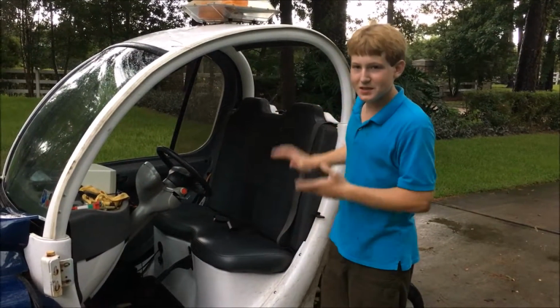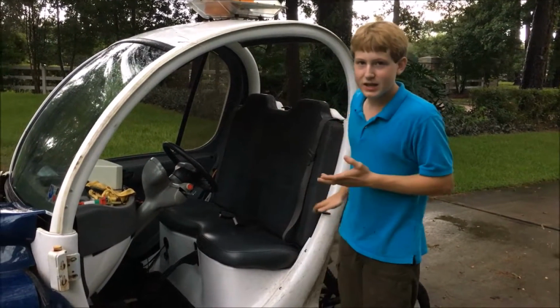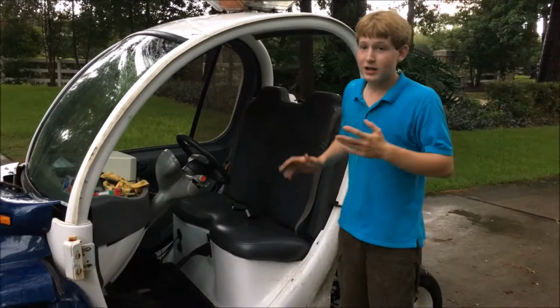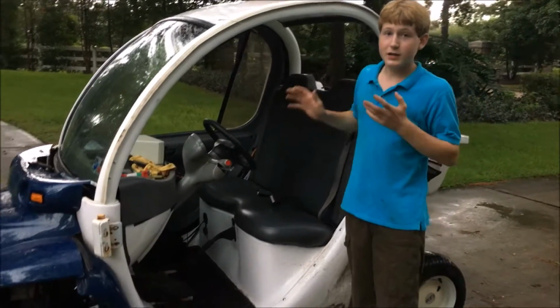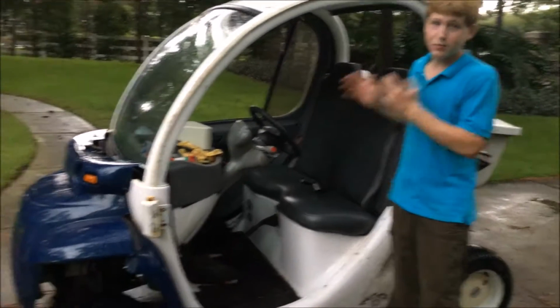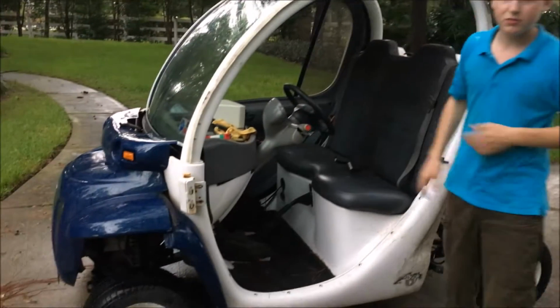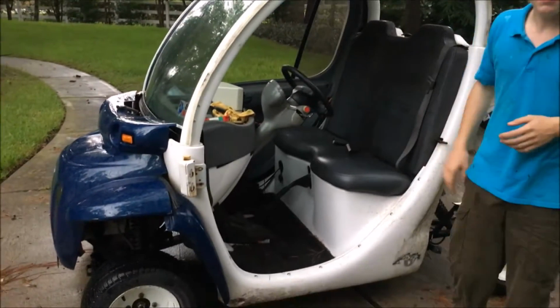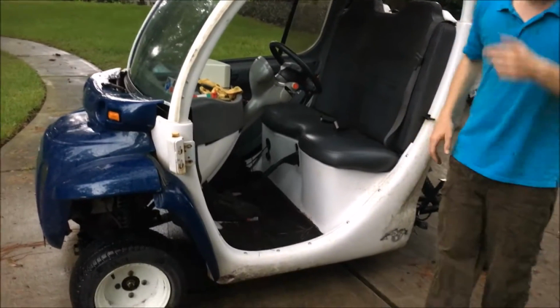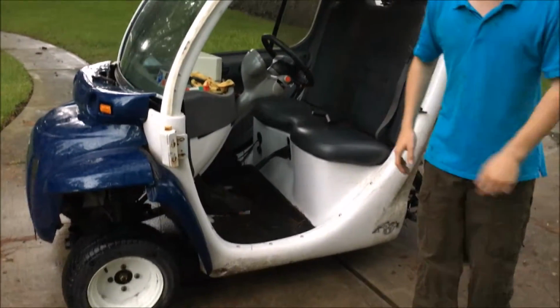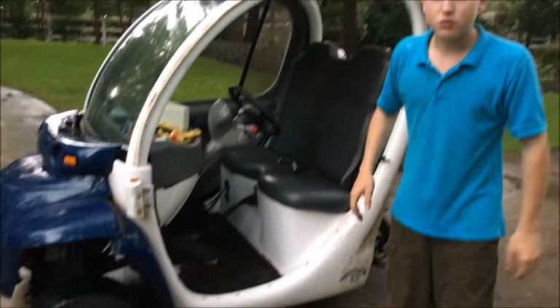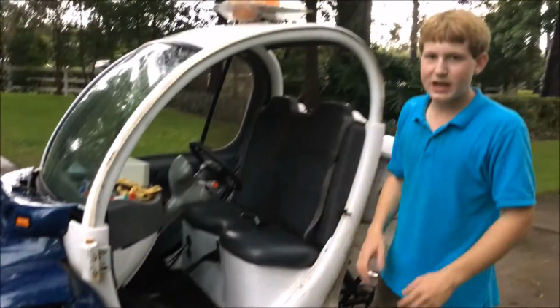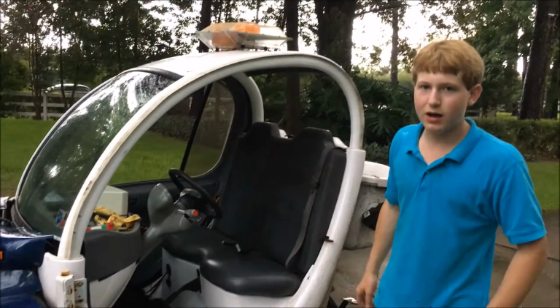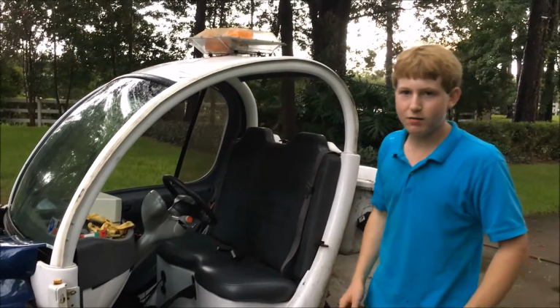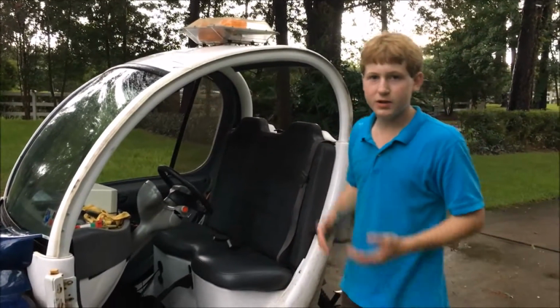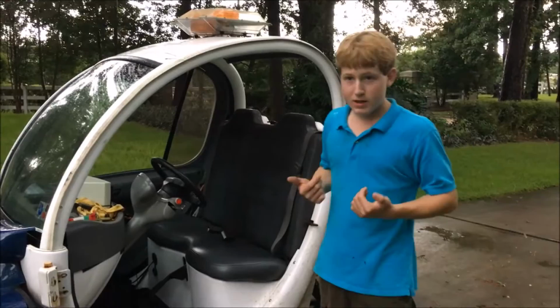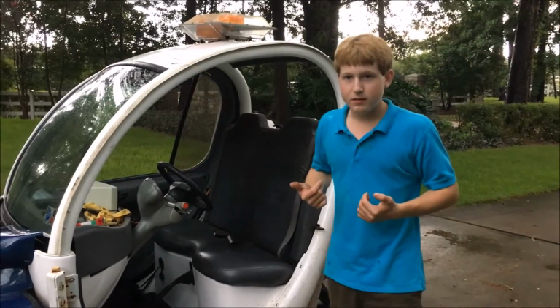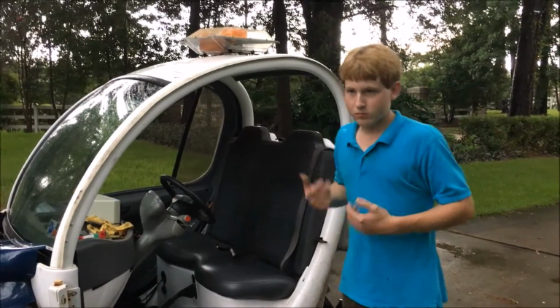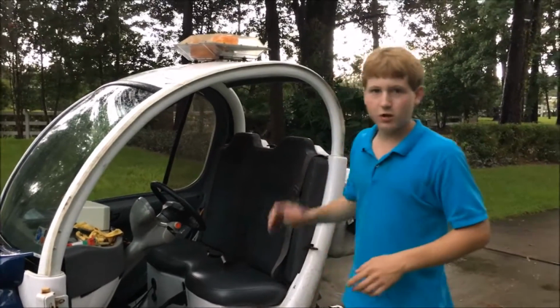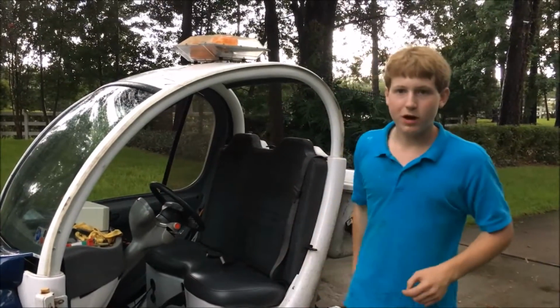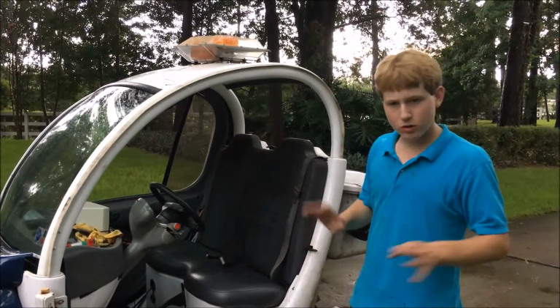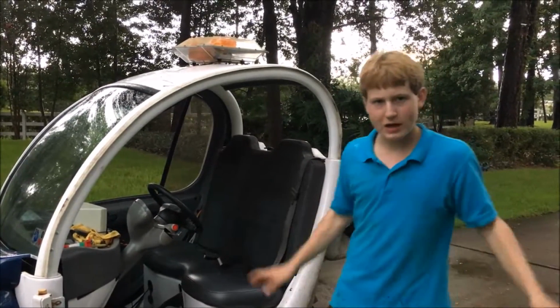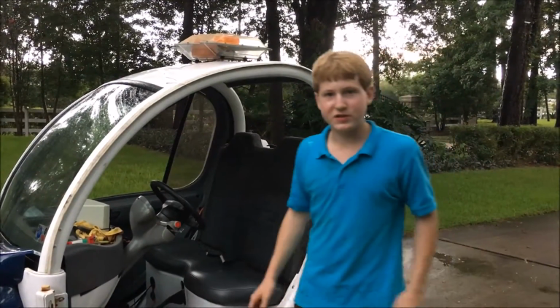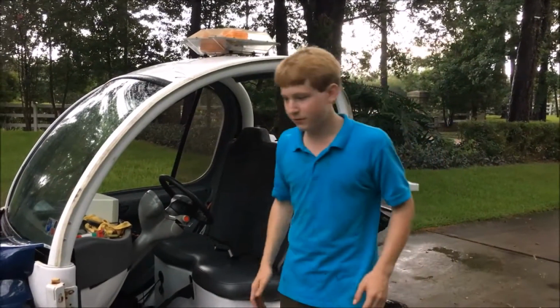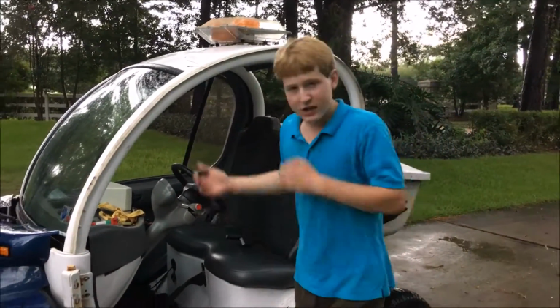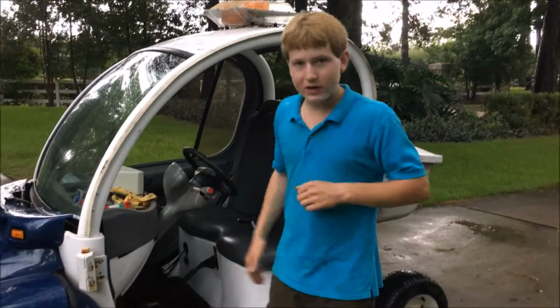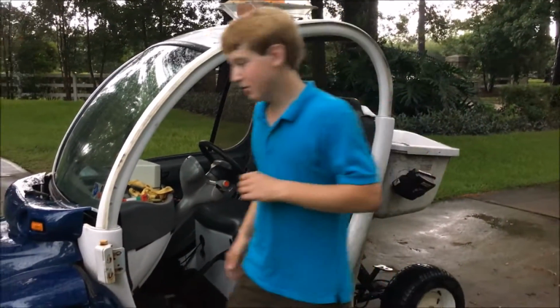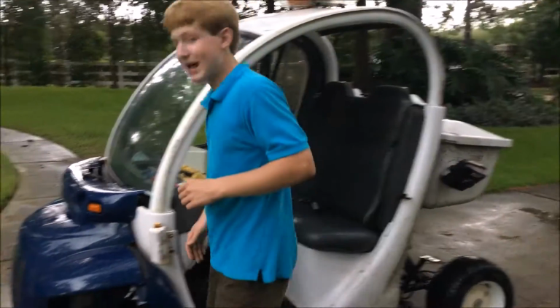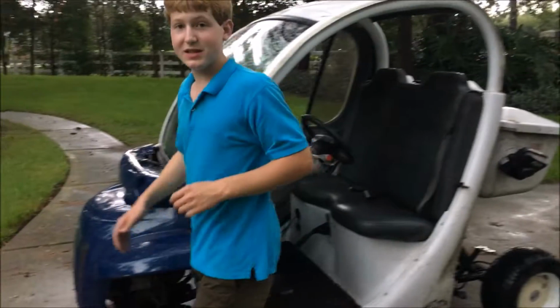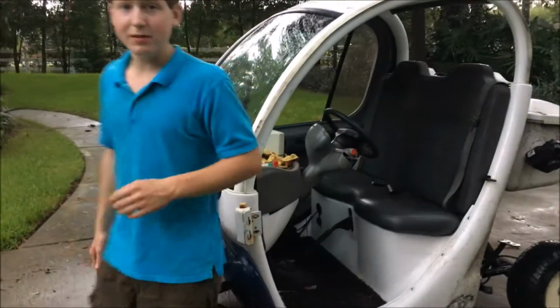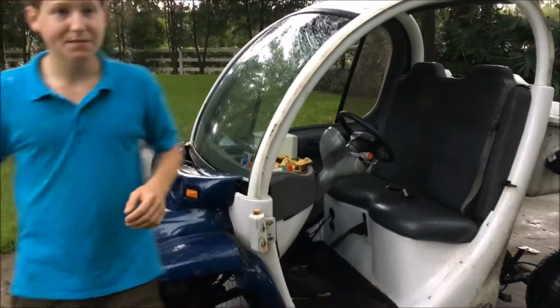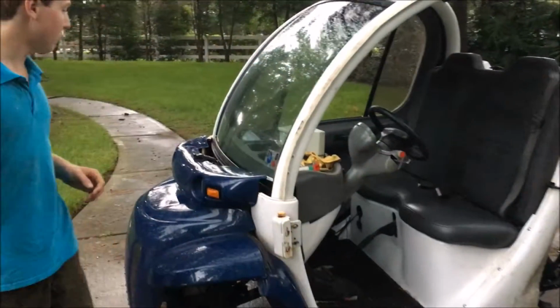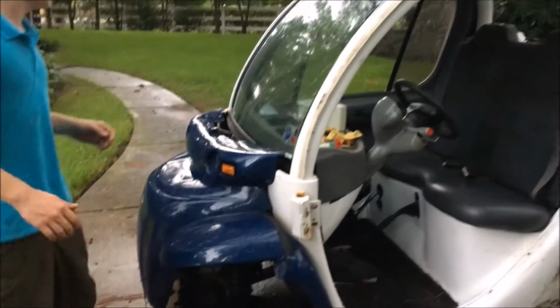This thing is classified as a neighborhood electric vehicle. Top speed of 27 miles an hour with me in it, wide open throttle, so good for neighborhoods. It's fully electric — it has six batteries, a 72-volt system.